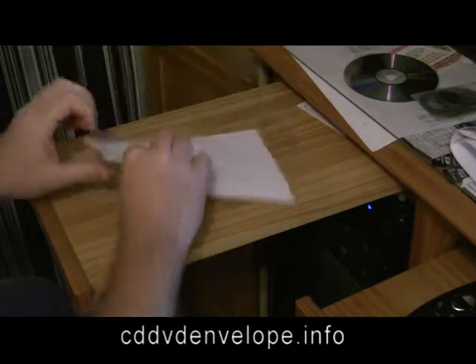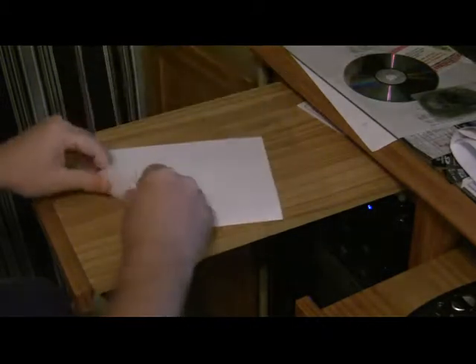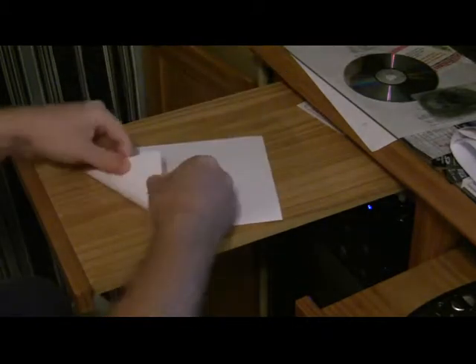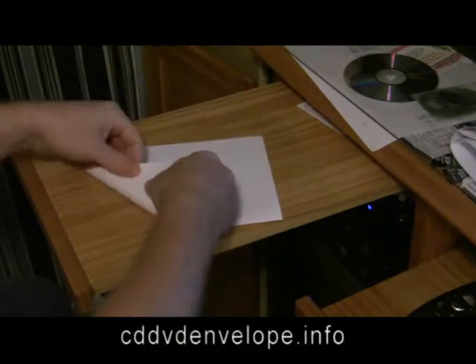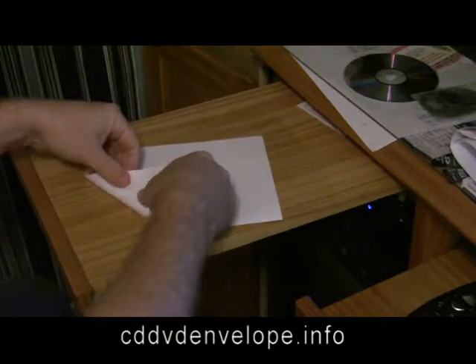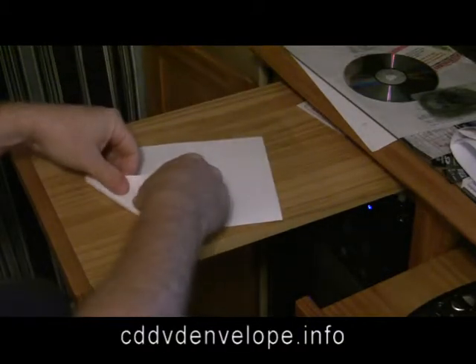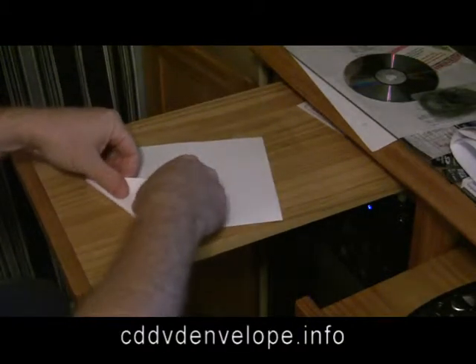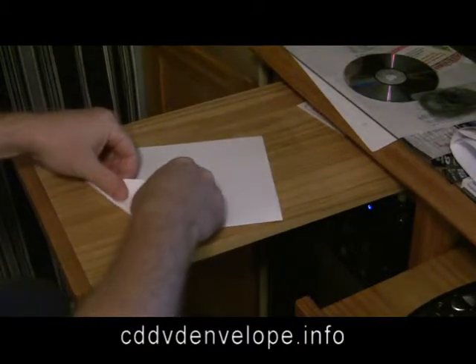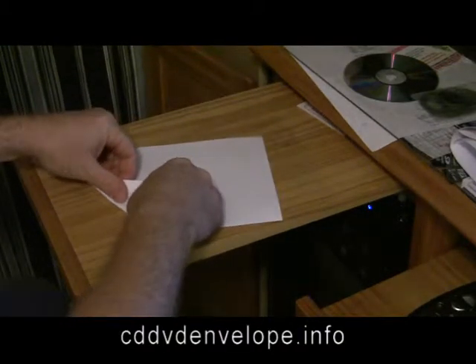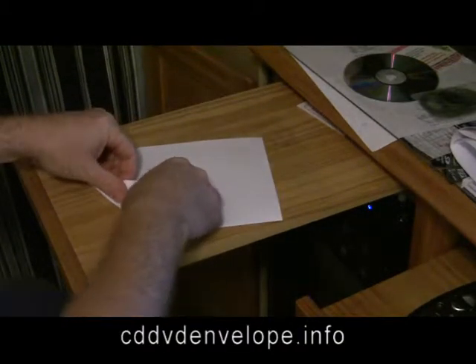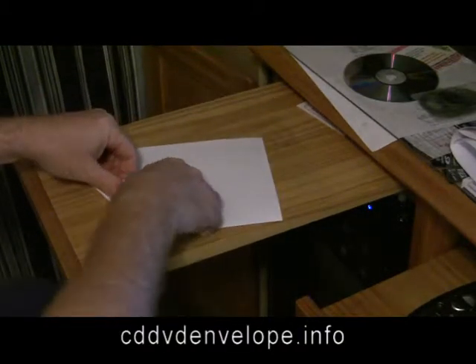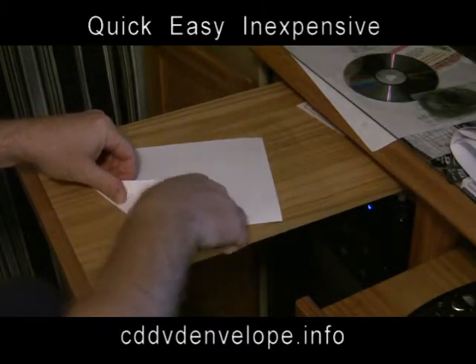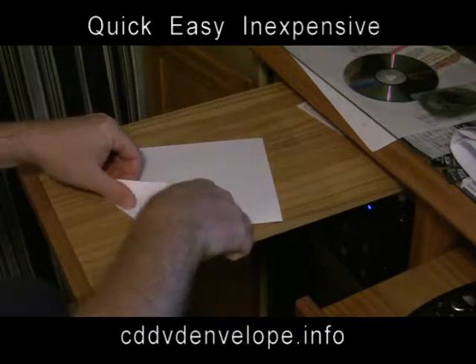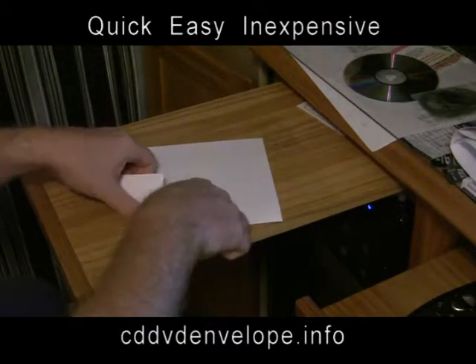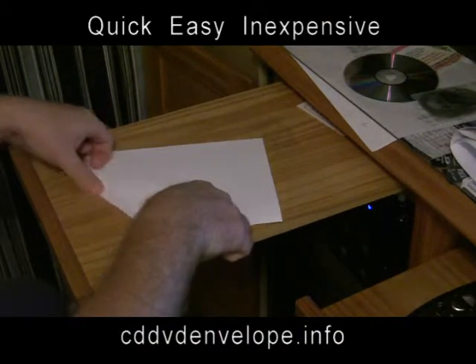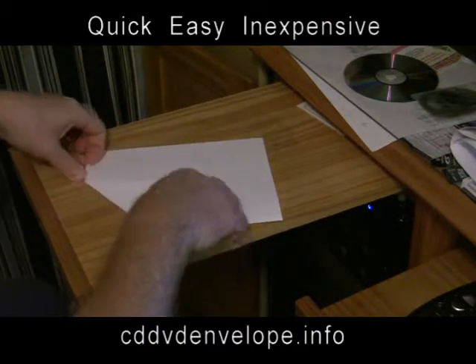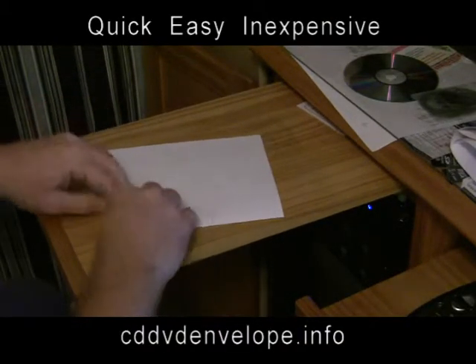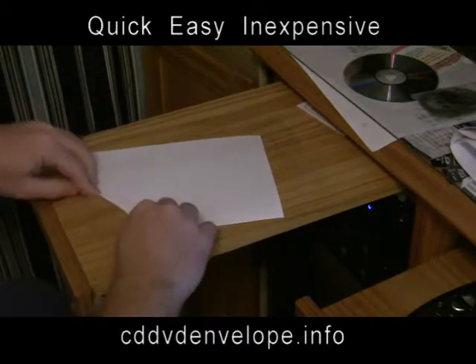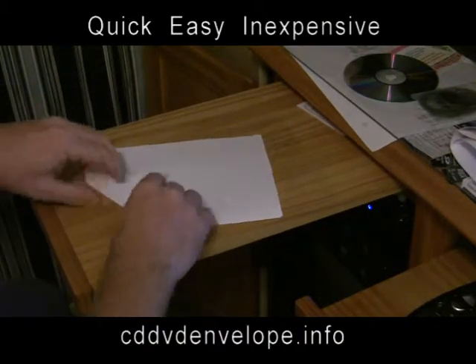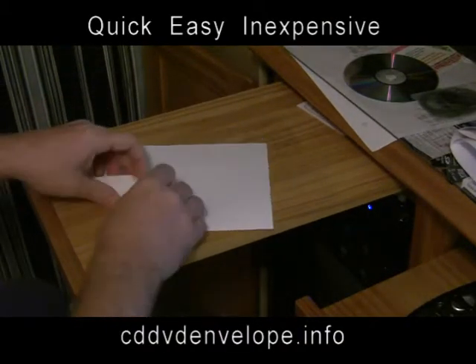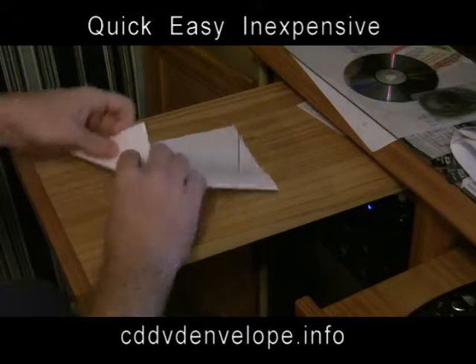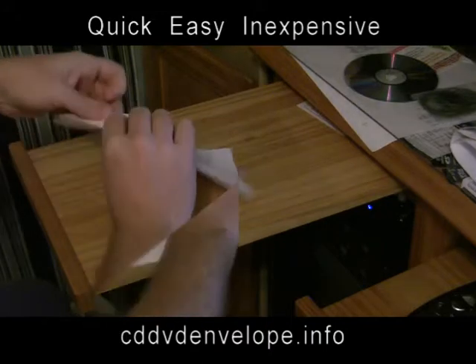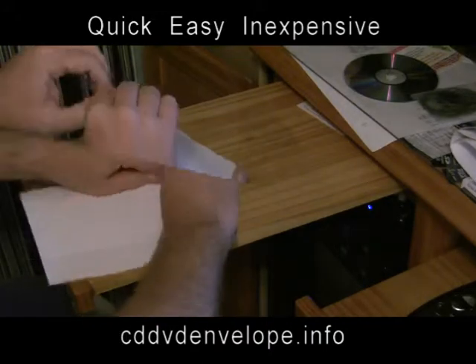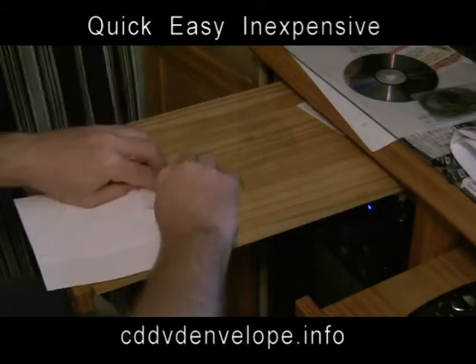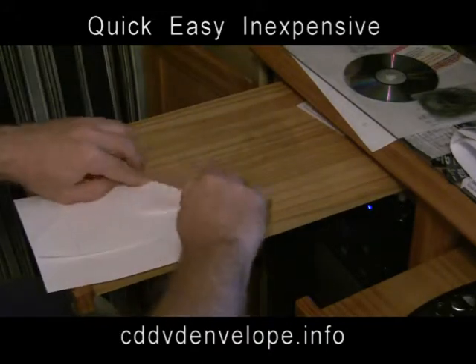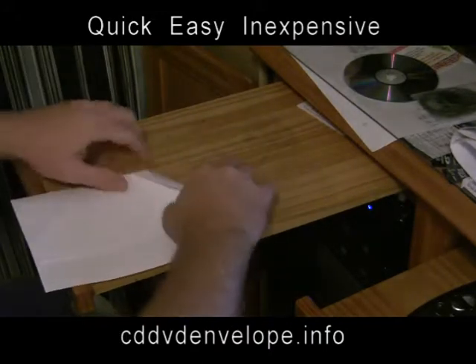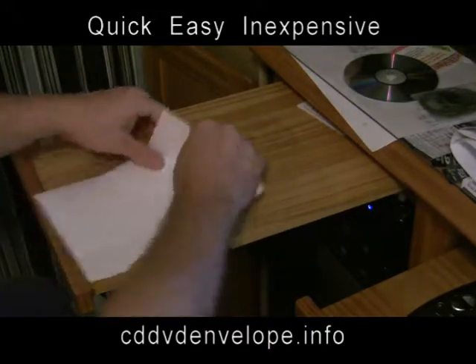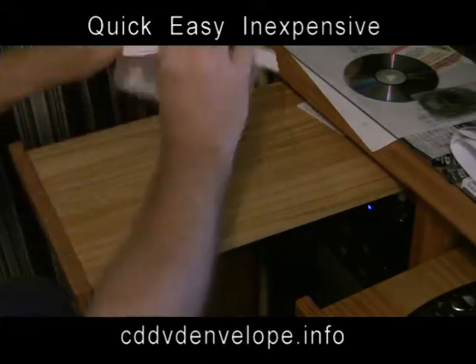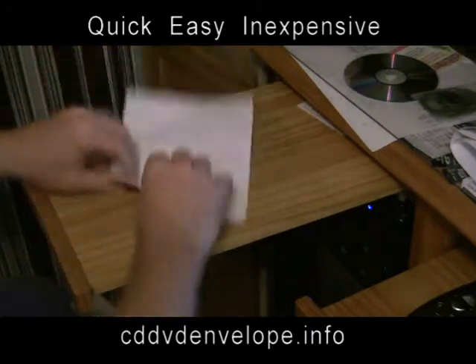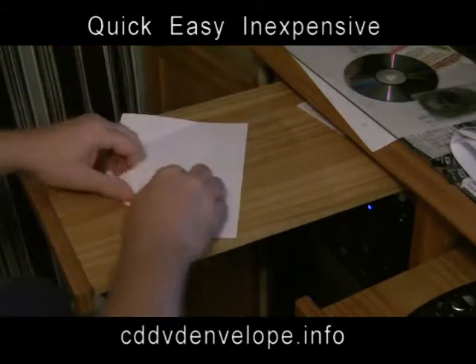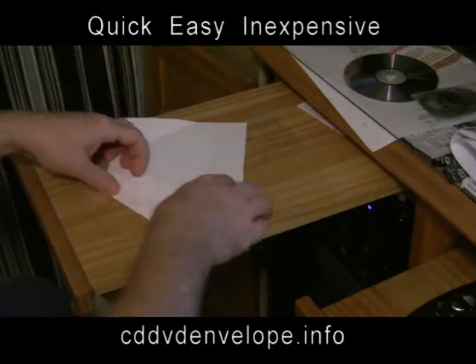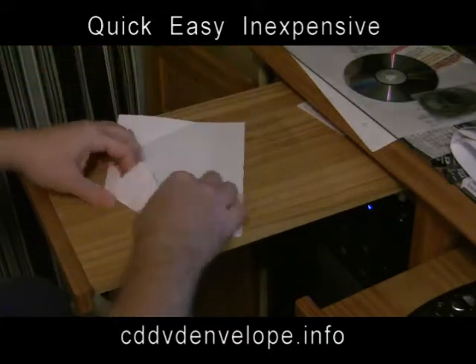First you fold the paper in two, with the front sides the size of a CD. Then you fold the corners inside.